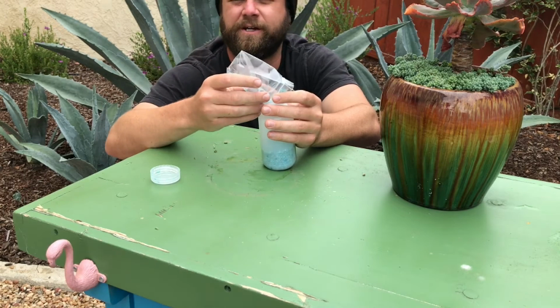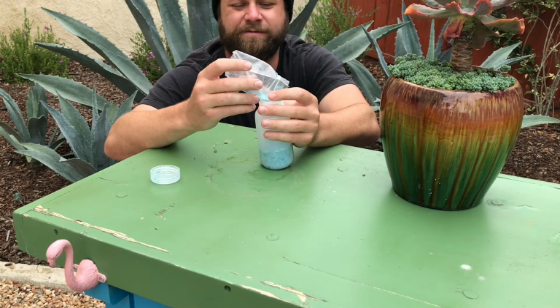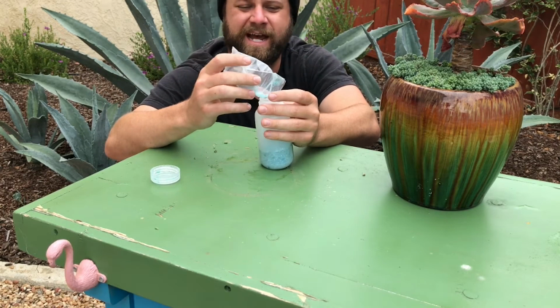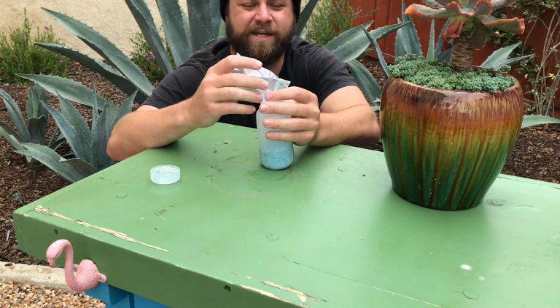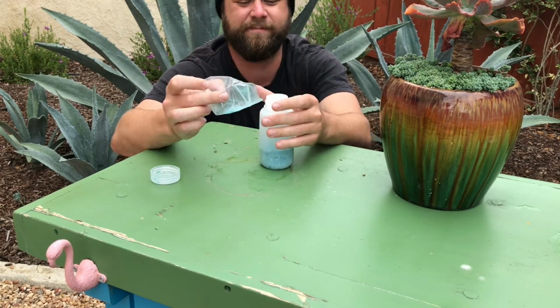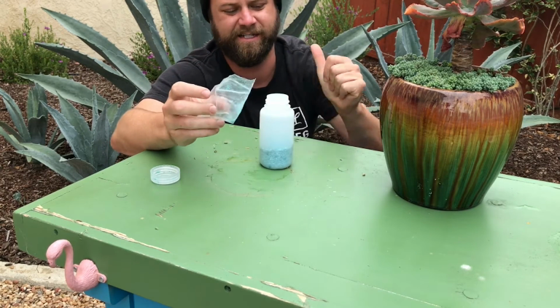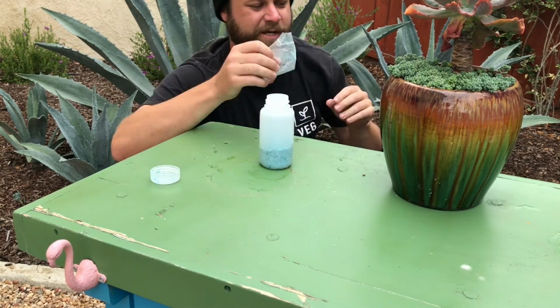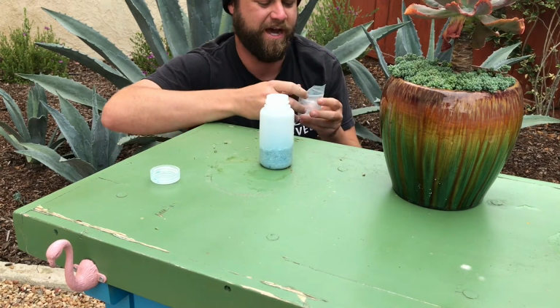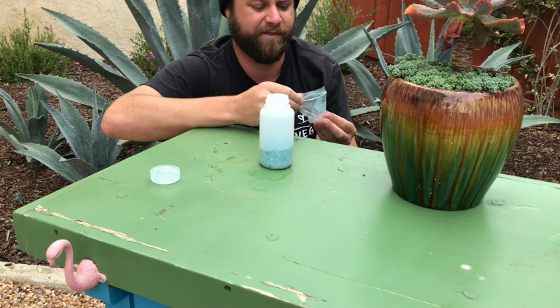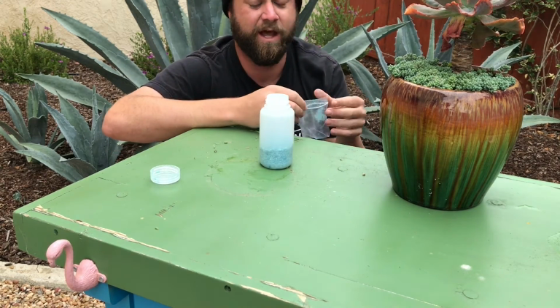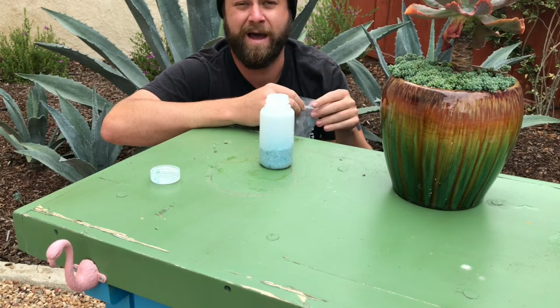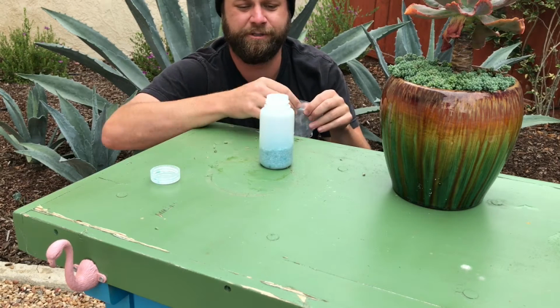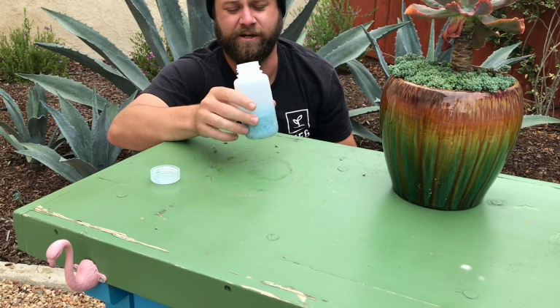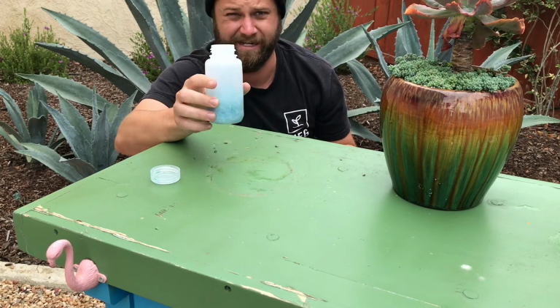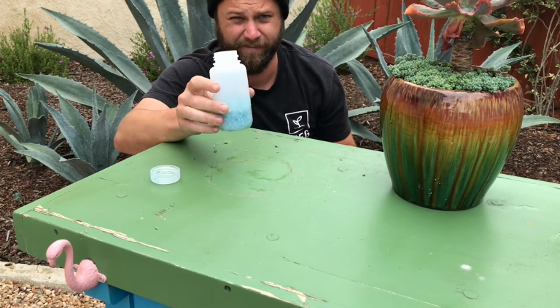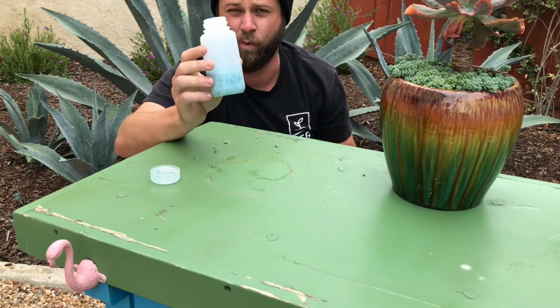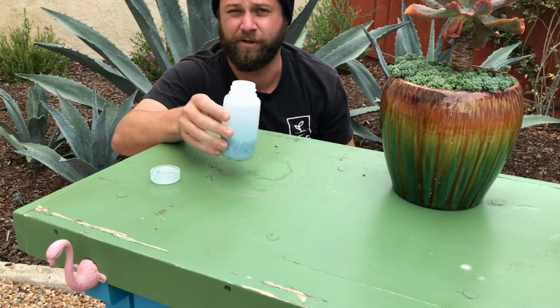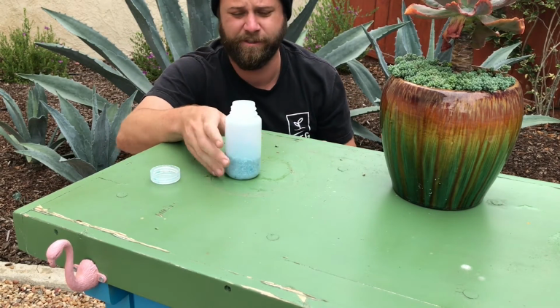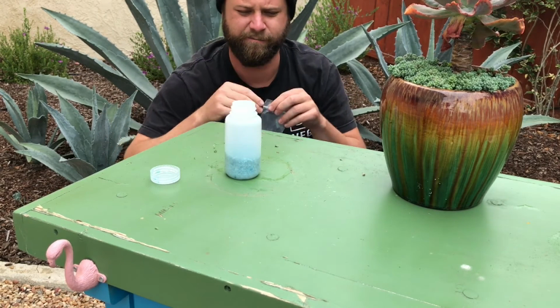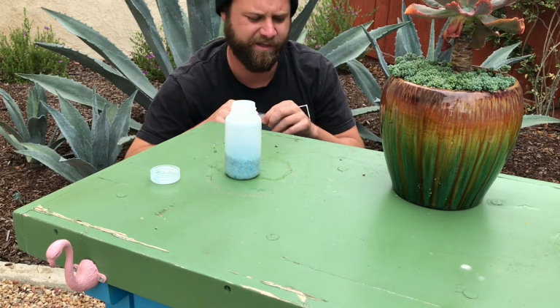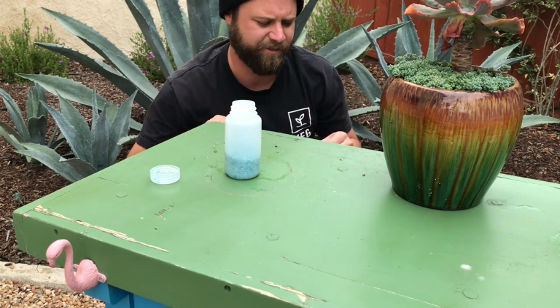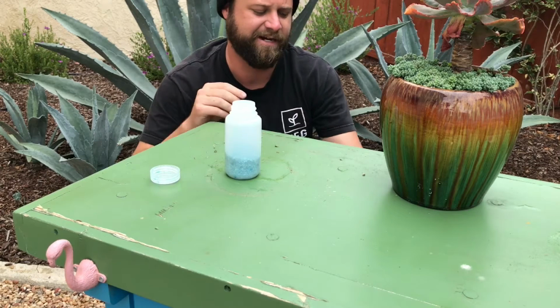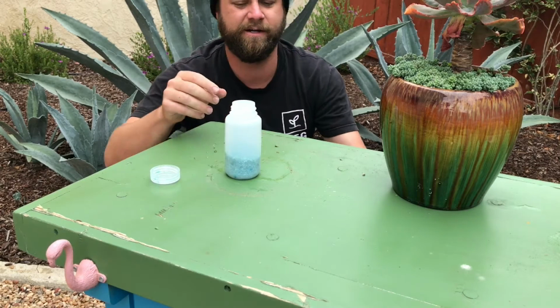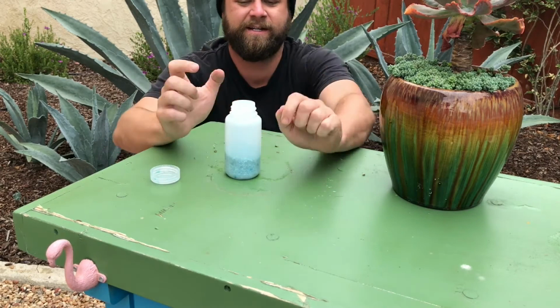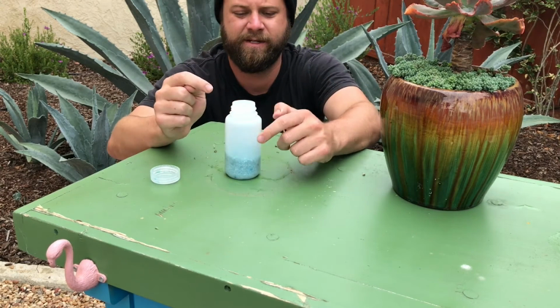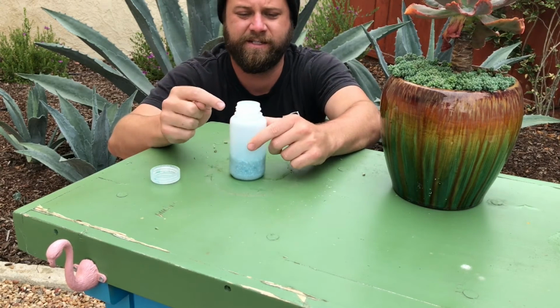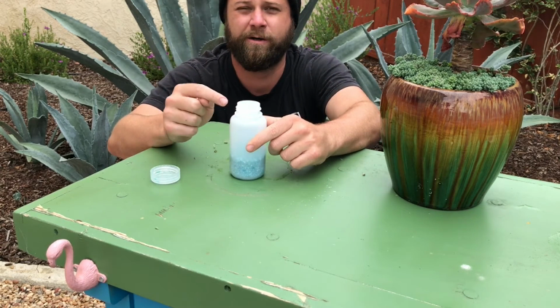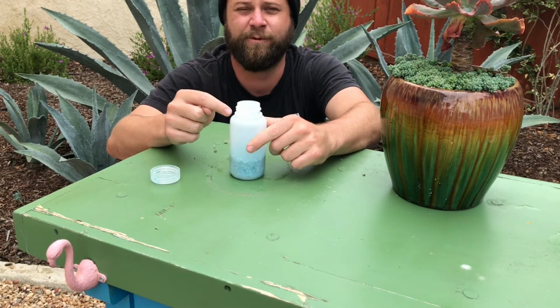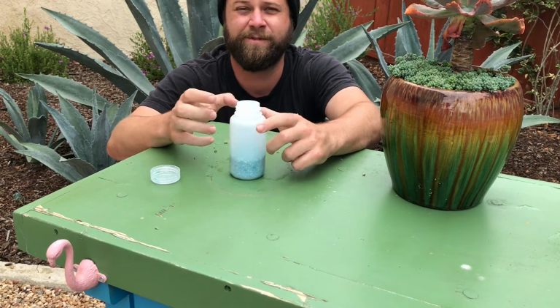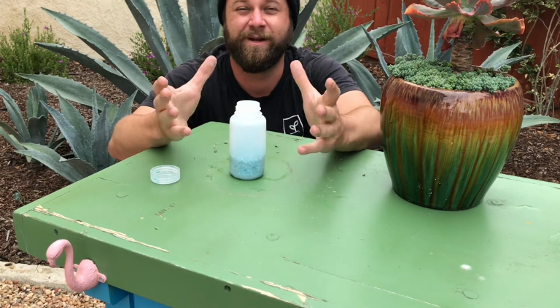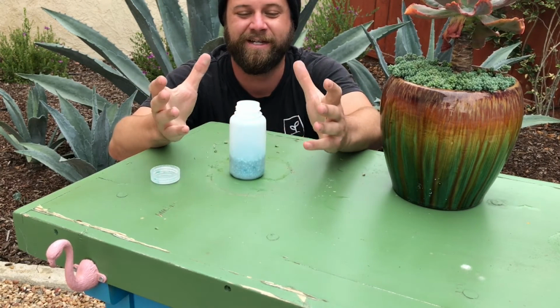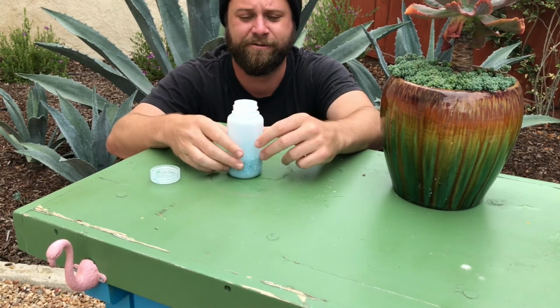Nitrogen, phosphorus, potassium, calcium, magnesium, and a lot more micronutrients that are in here. They're just water soluble. Same thing that your plants would be getting out of the dirt, except this is in water soluble form so it's ready for the plant to use.